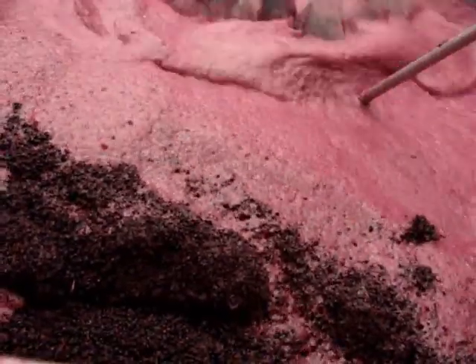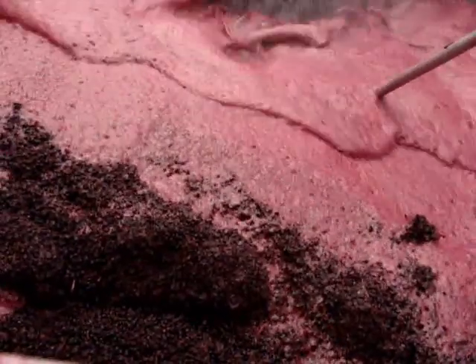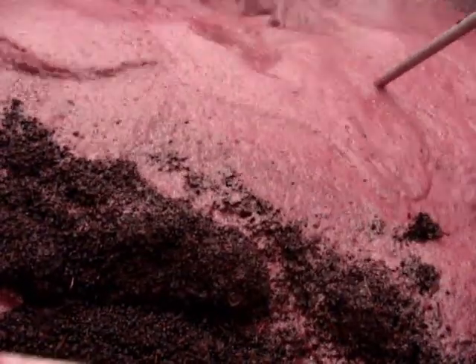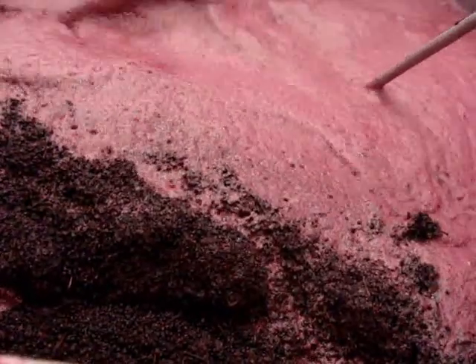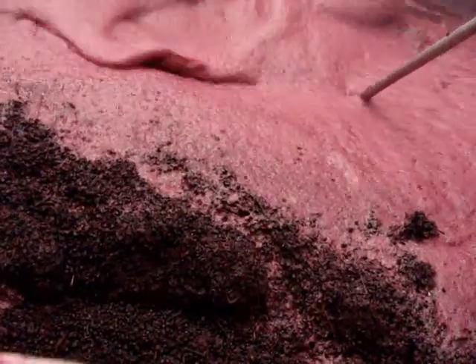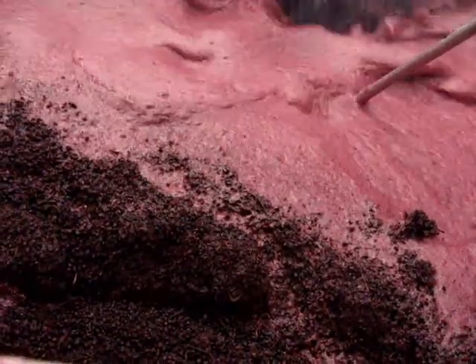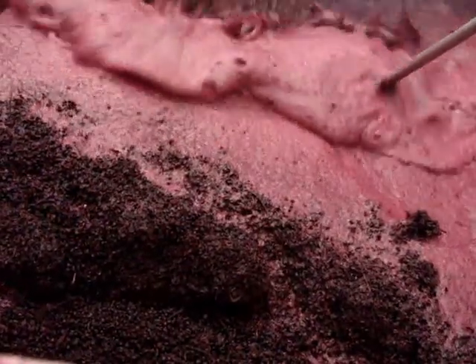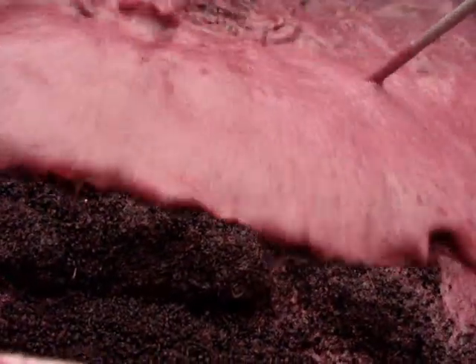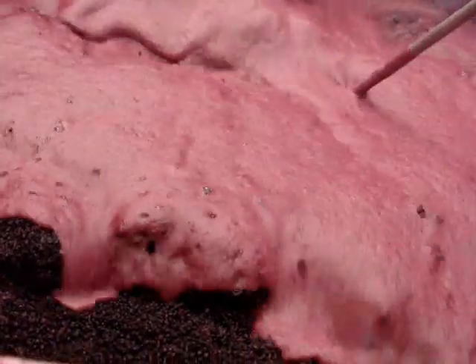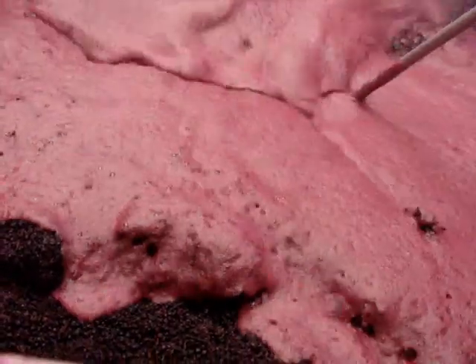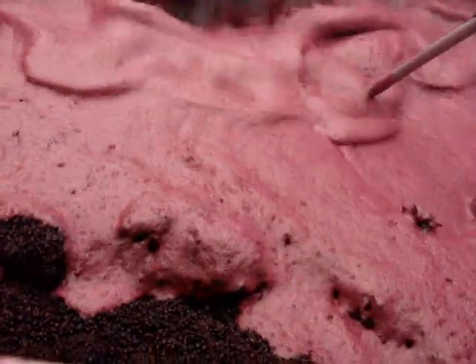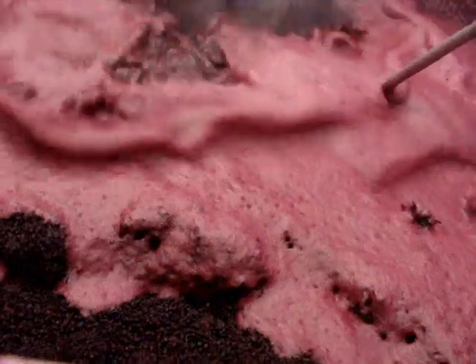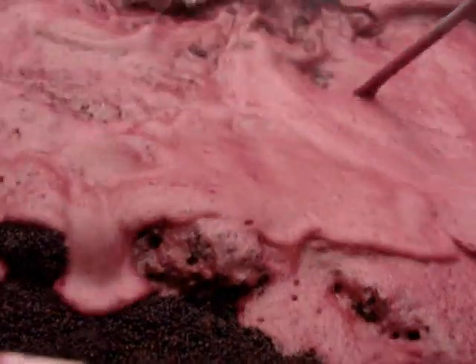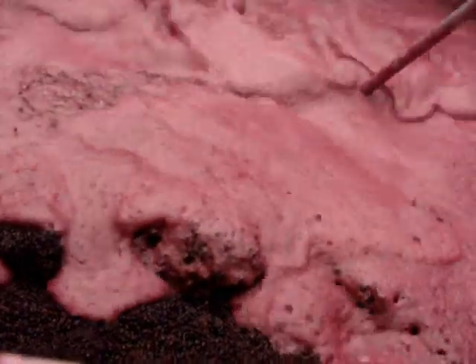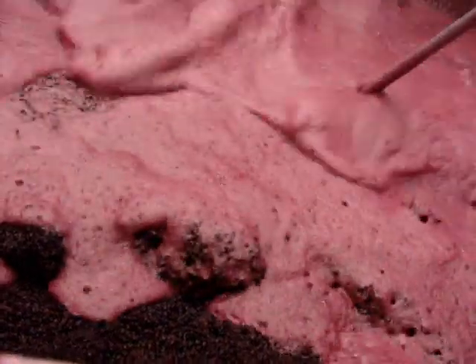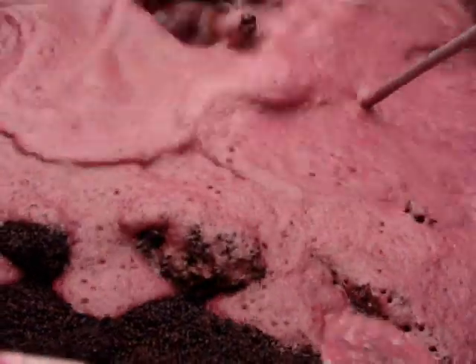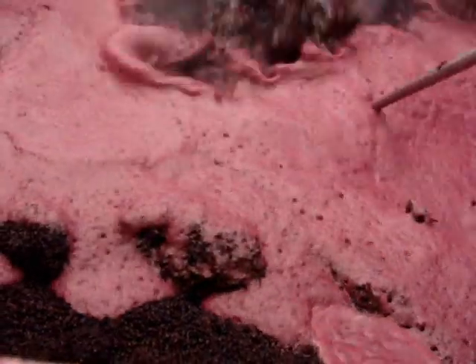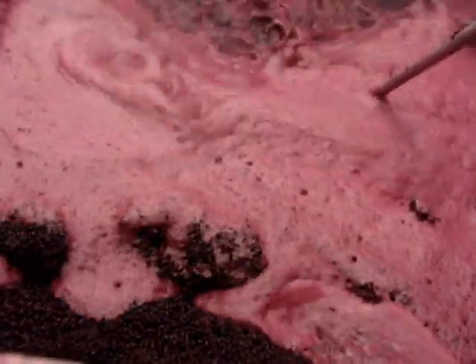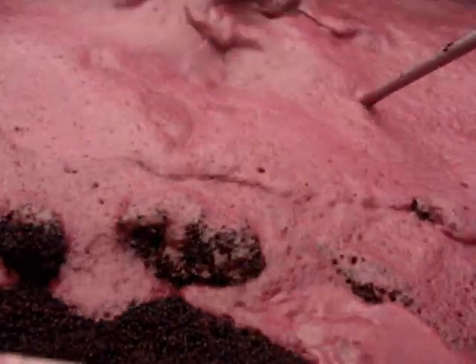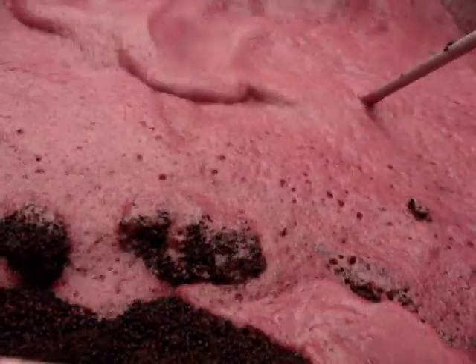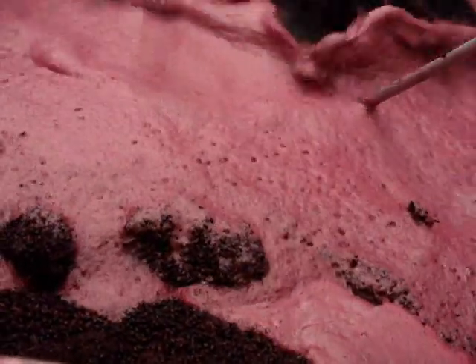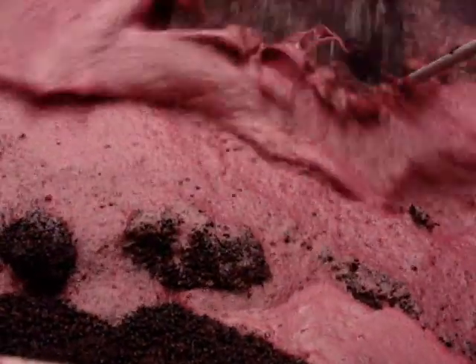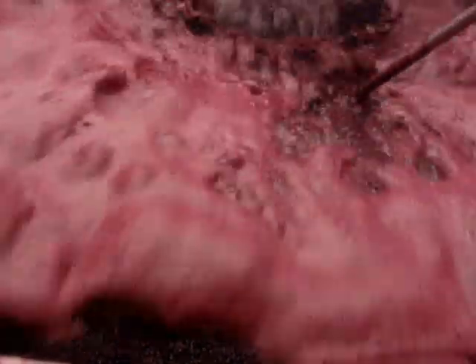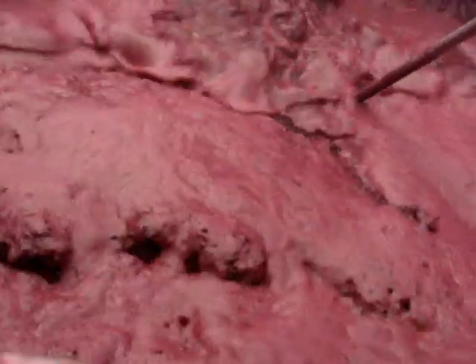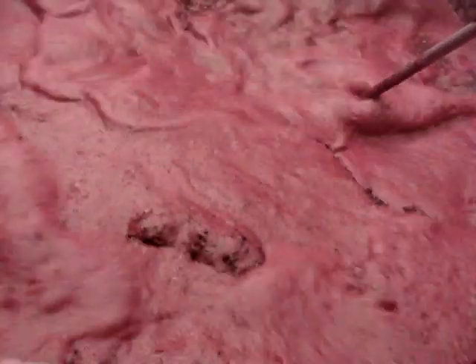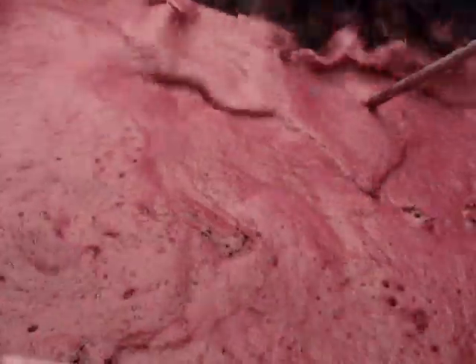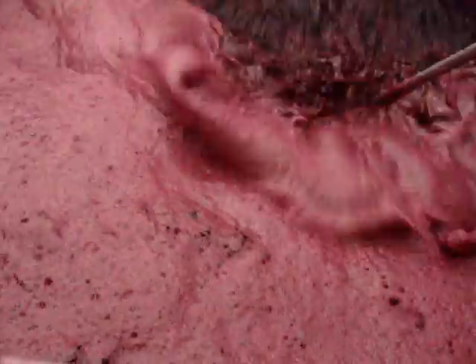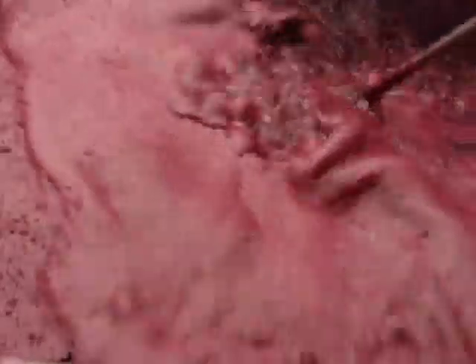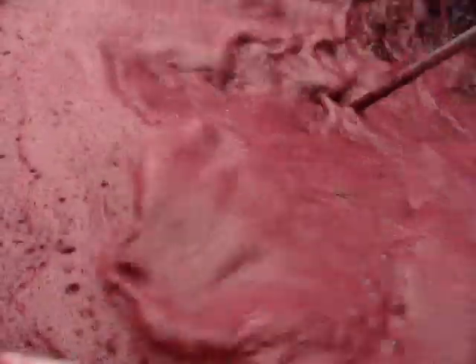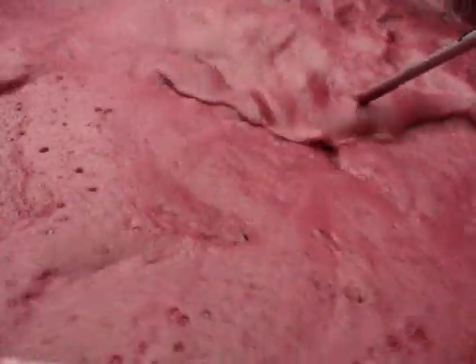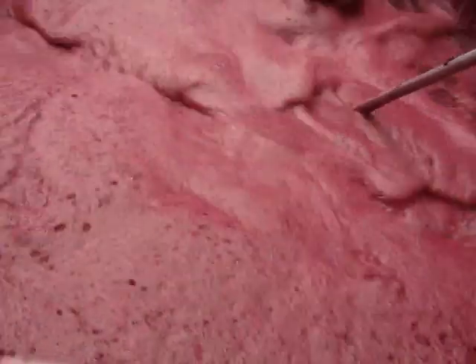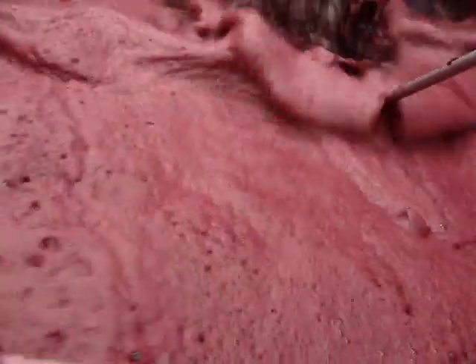These controls allow us to open the injection valve for longer. This is important on larger ferments, and at 12 tons this is pretty large for this machine, so we're getting really good coverage.